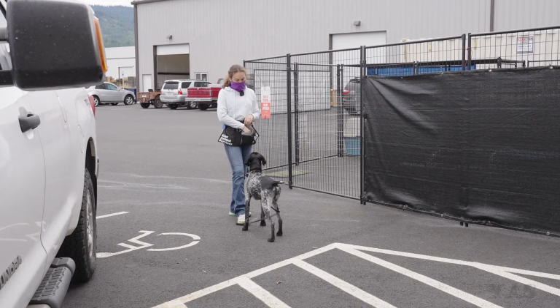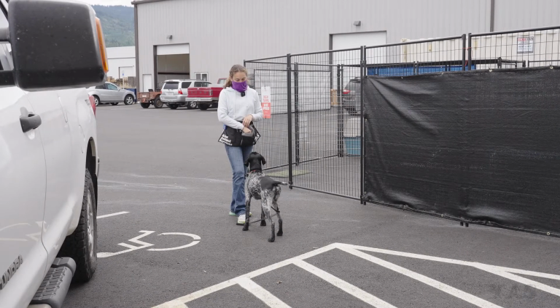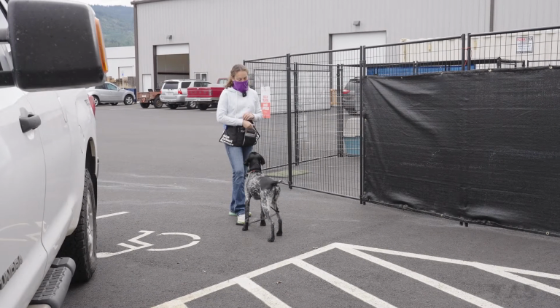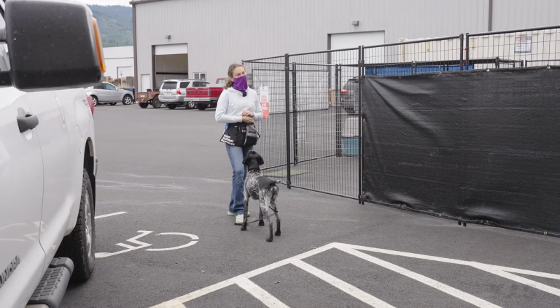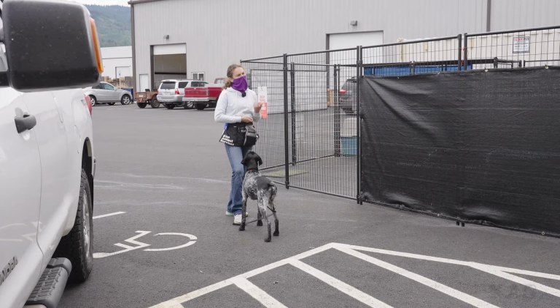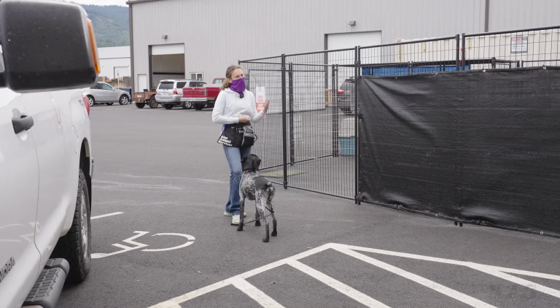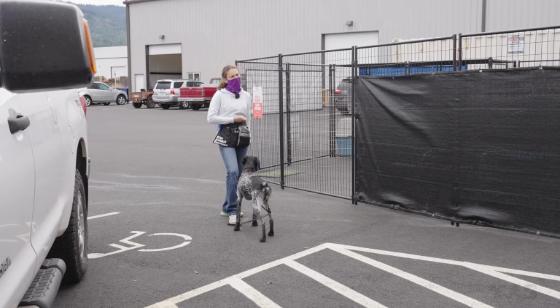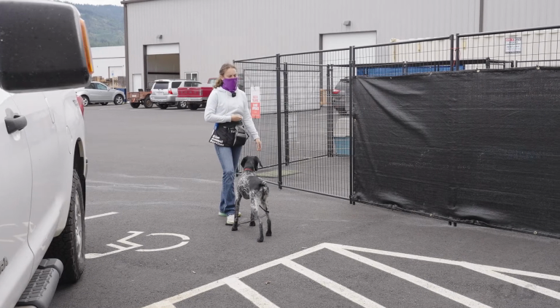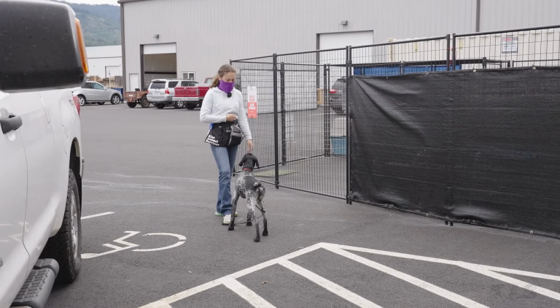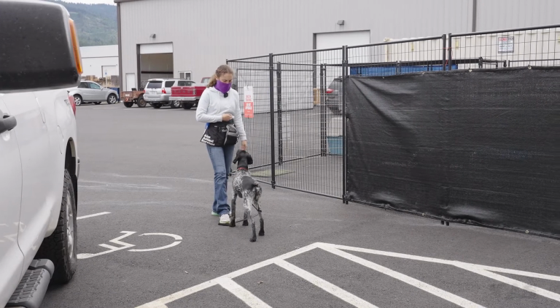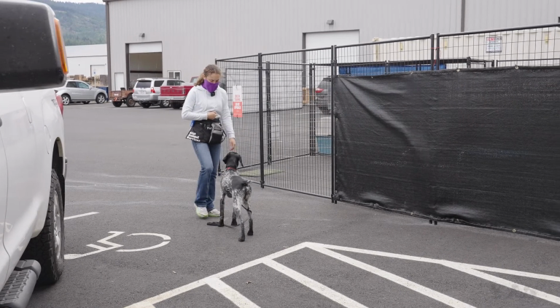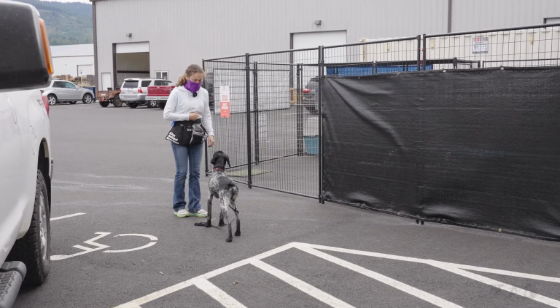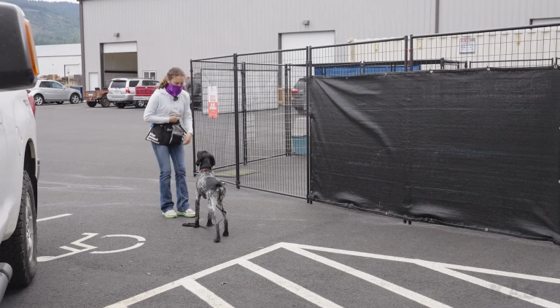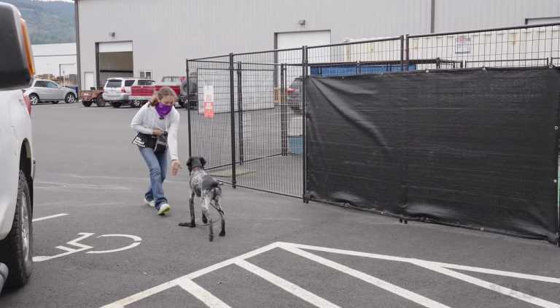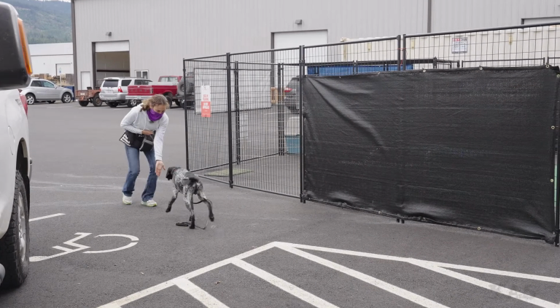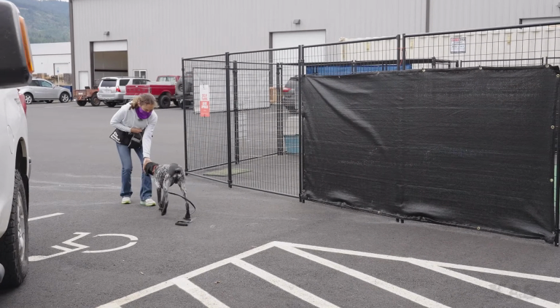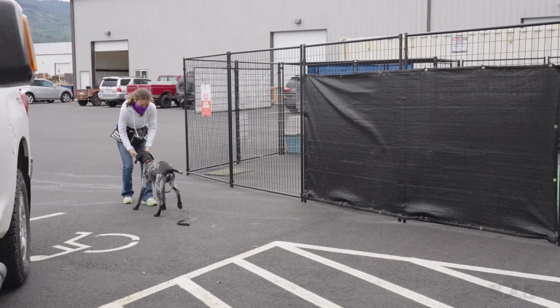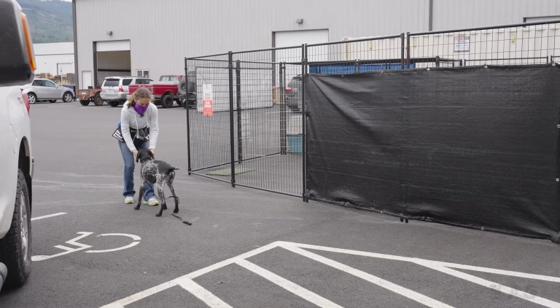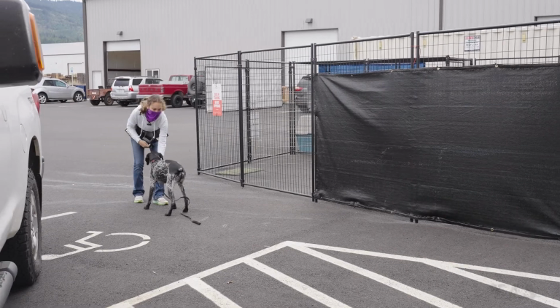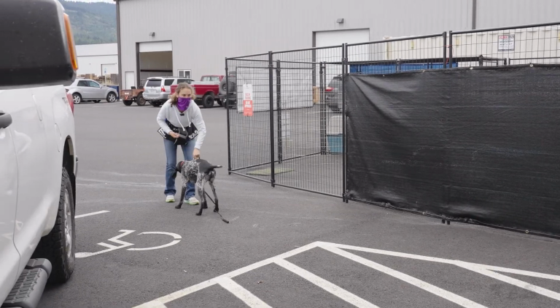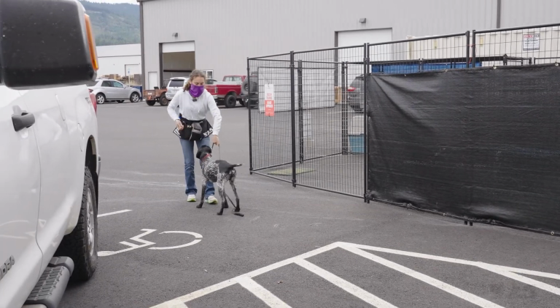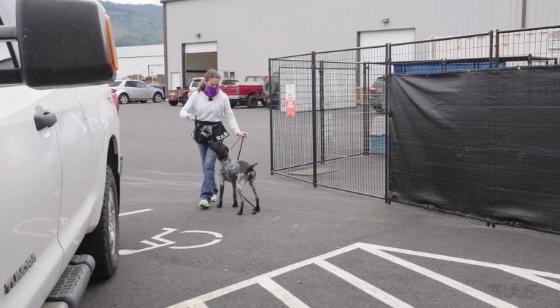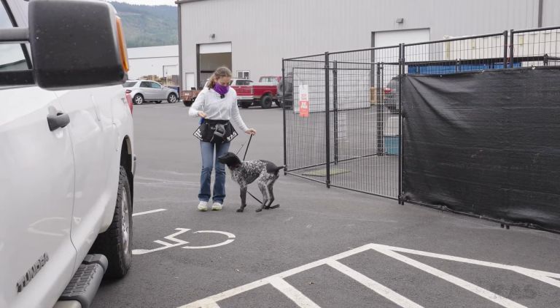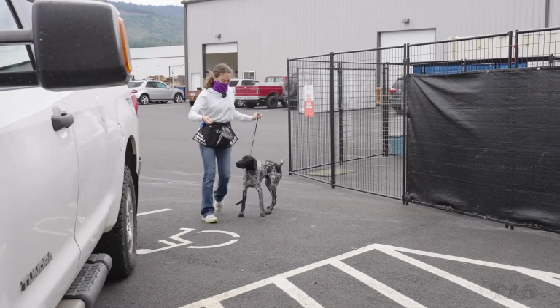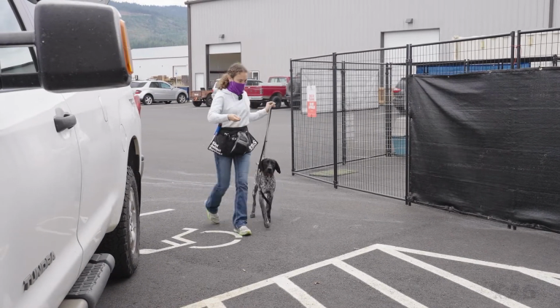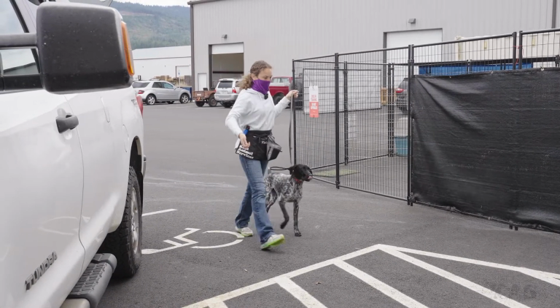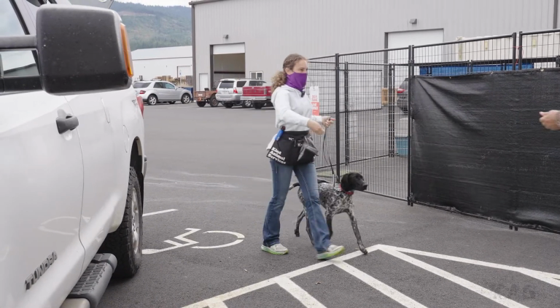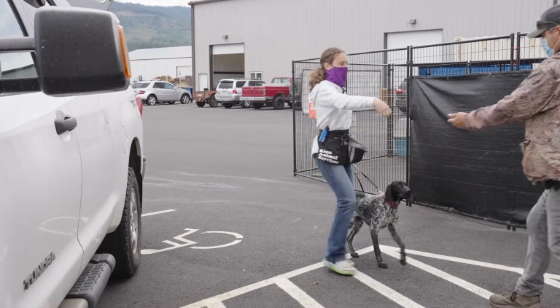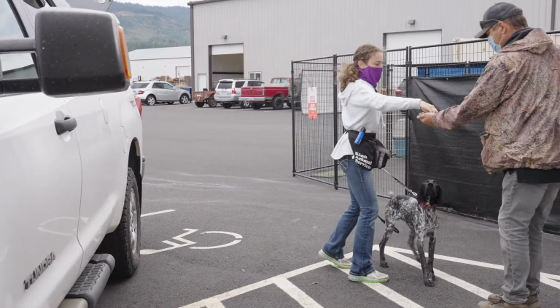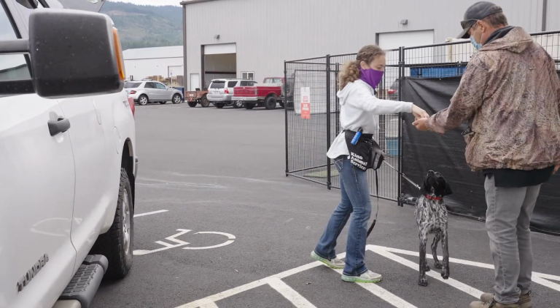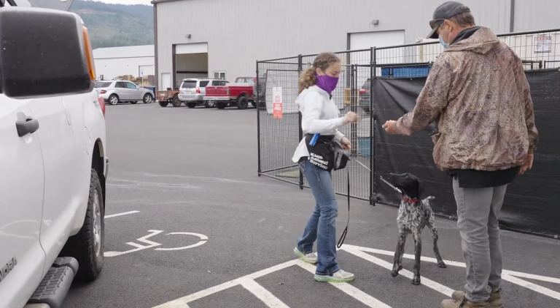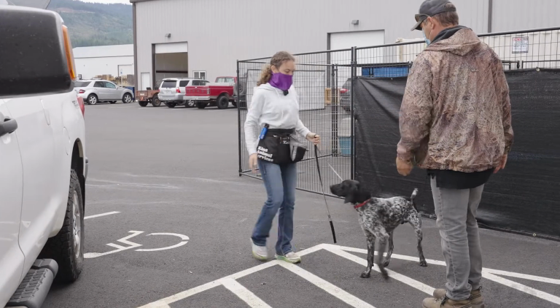Dogs don't like the top of their head touched — that's just a common thing. I'm going to give you a few more repetitions and then we'll go ahead and up it a little bit more. We're in a more distracting environment being outside.